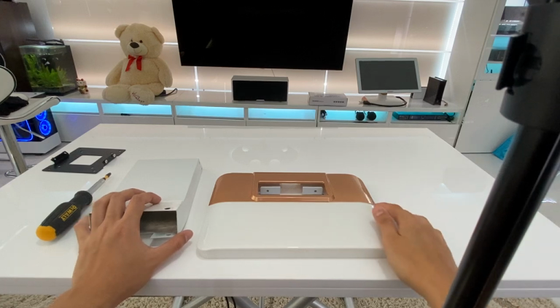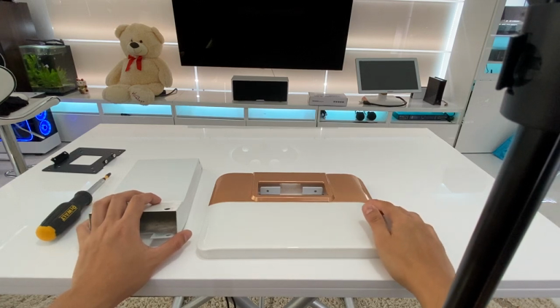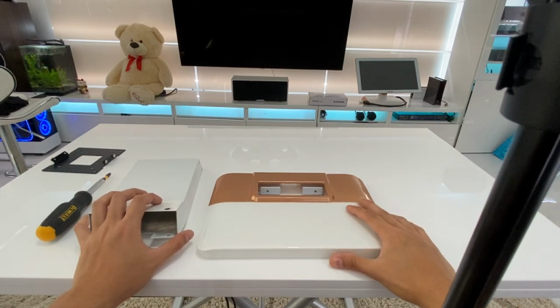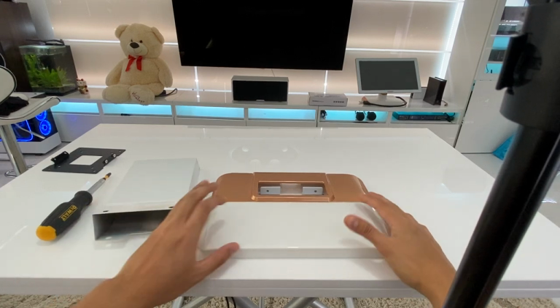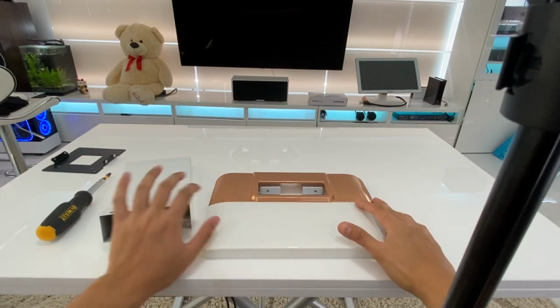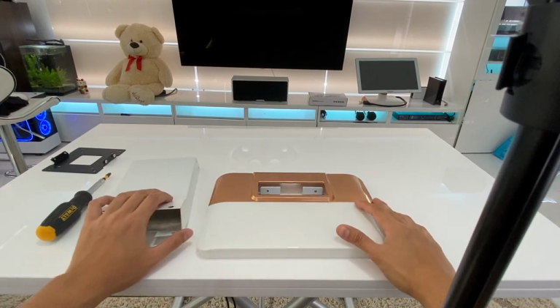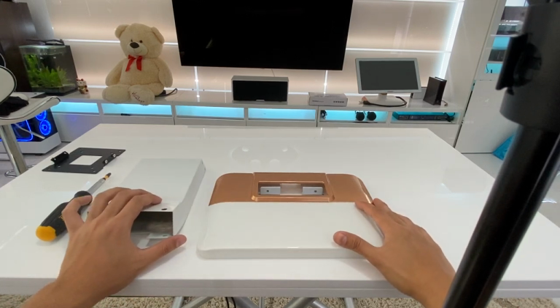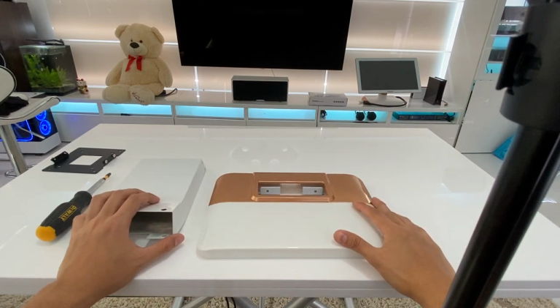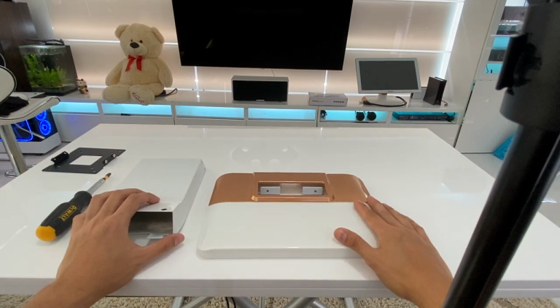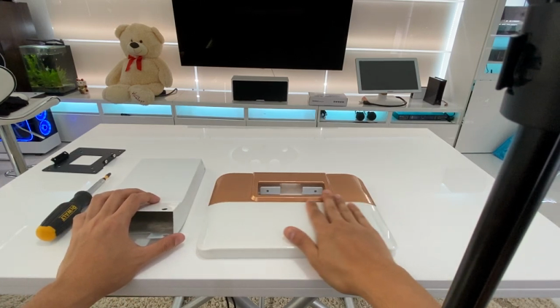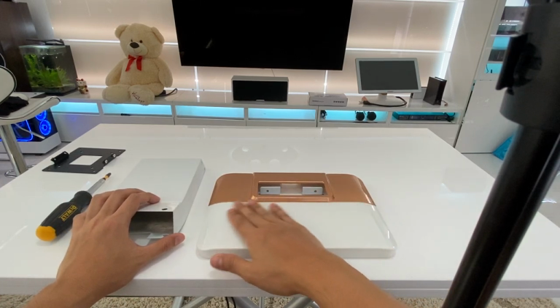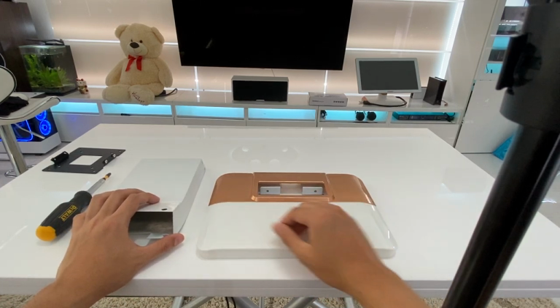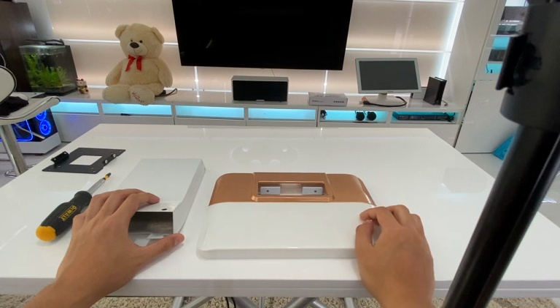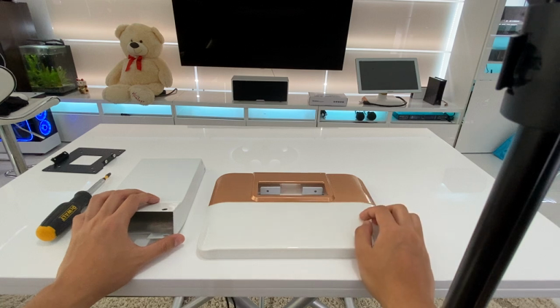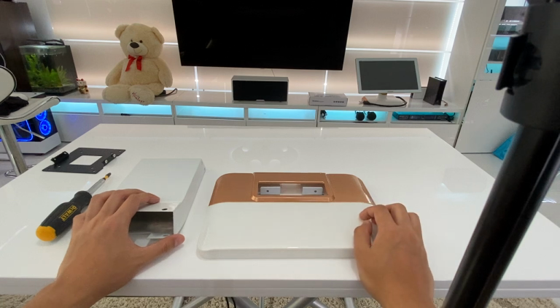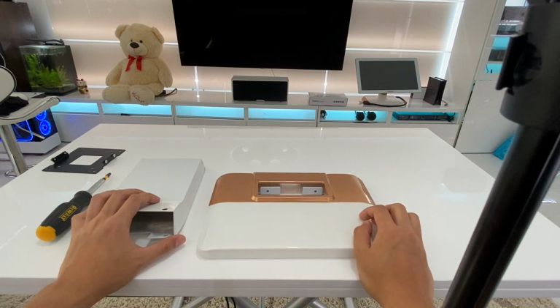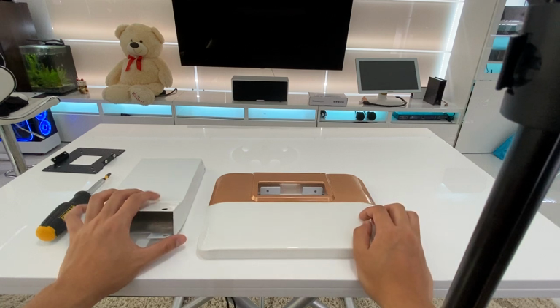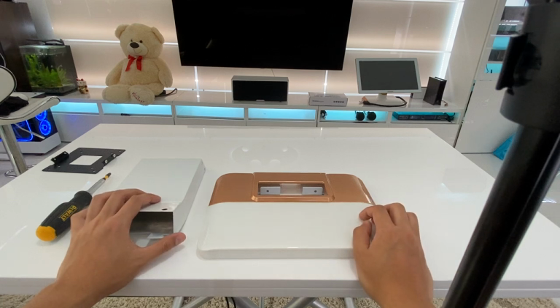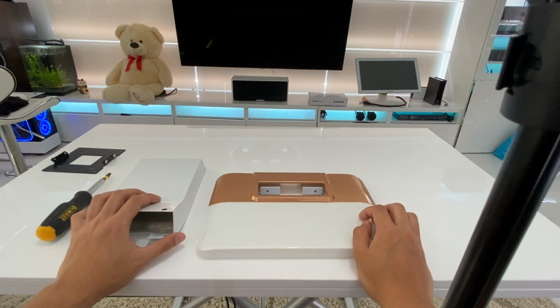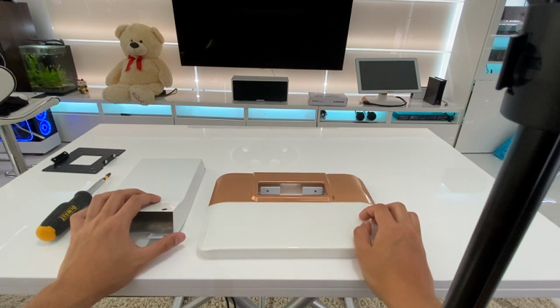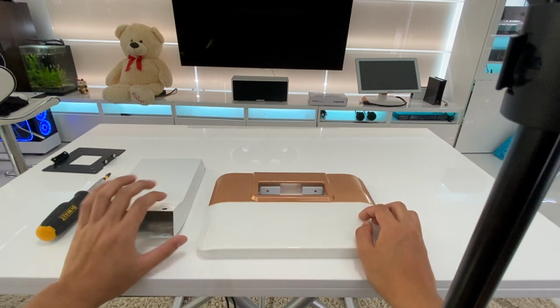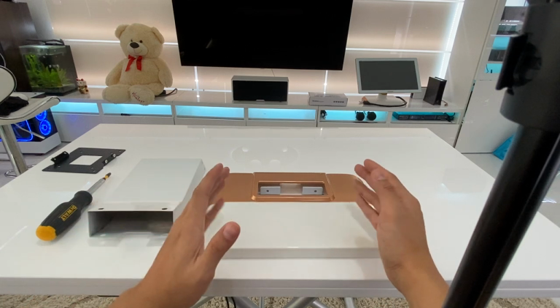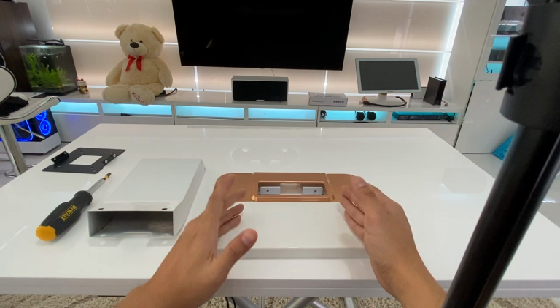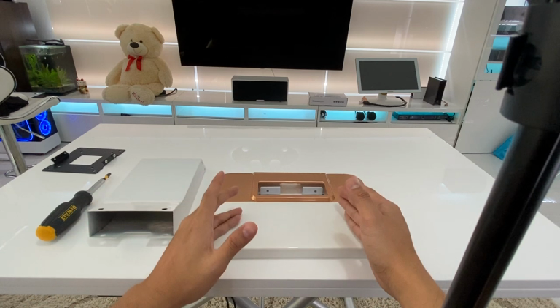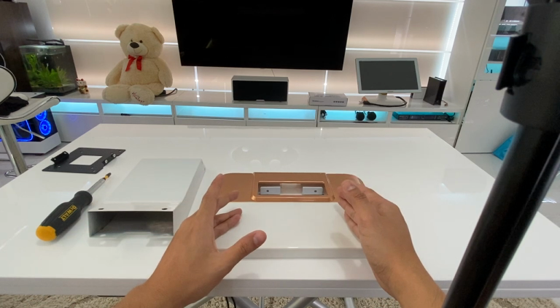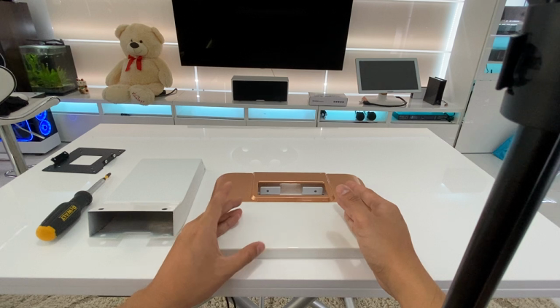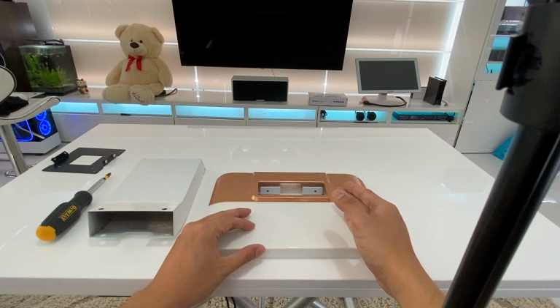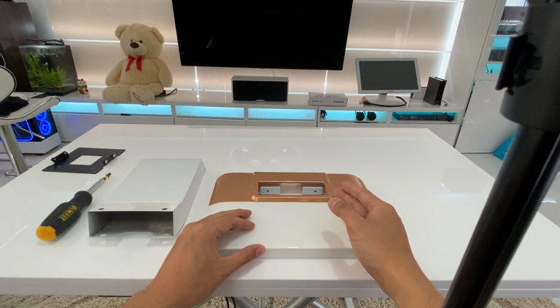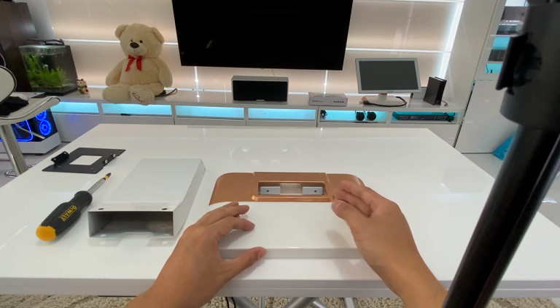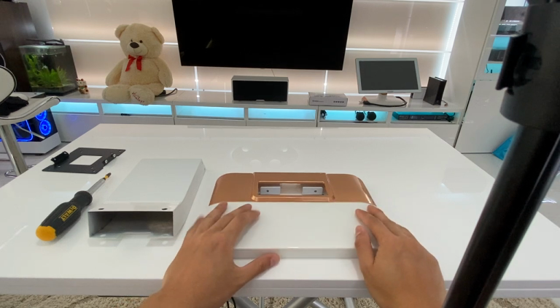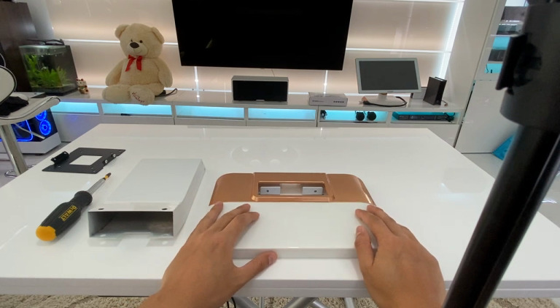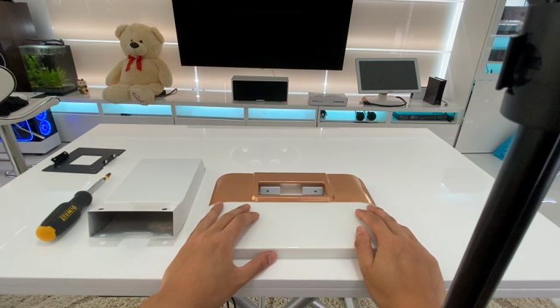Hey guys, thank you for tuning back into the In and On channel for our karaoke systems. I'm Ray with Arpeg Electronics and today I'm going to show you how to assemble the table and floor stand that comes with one of our systems.